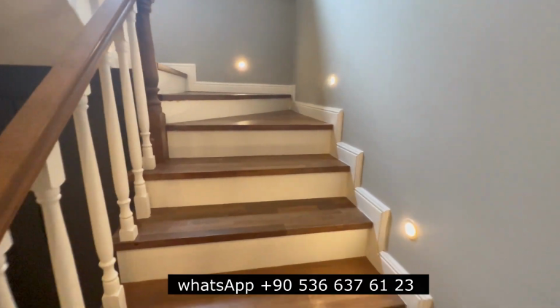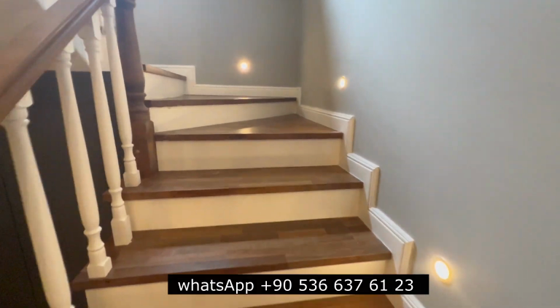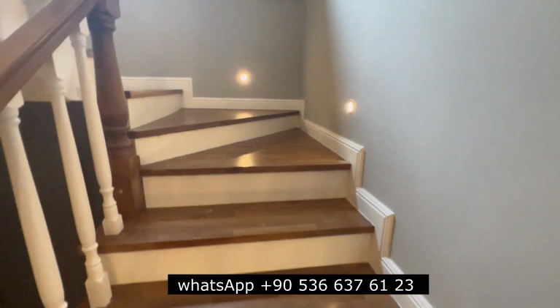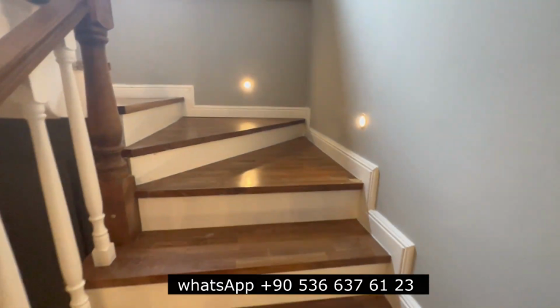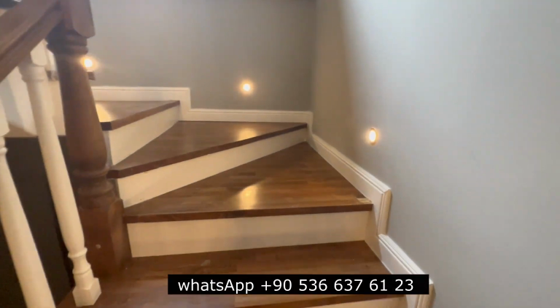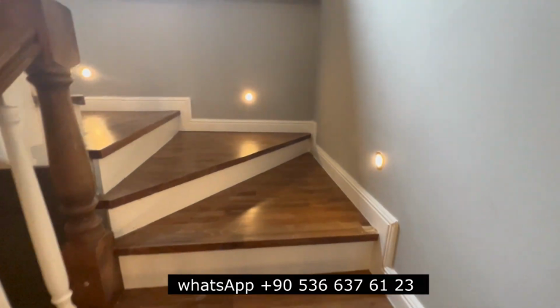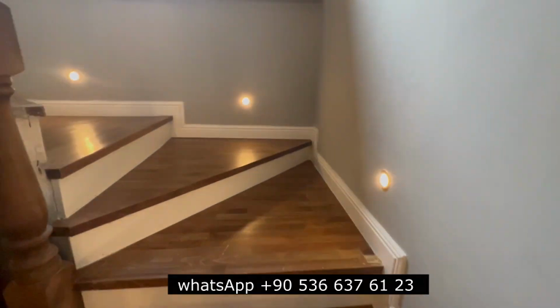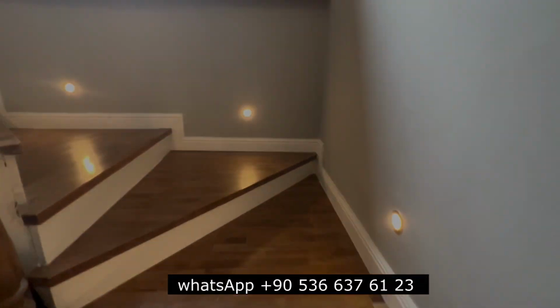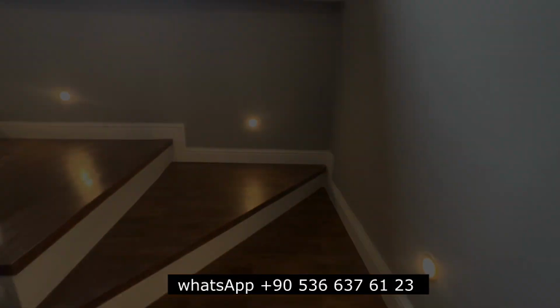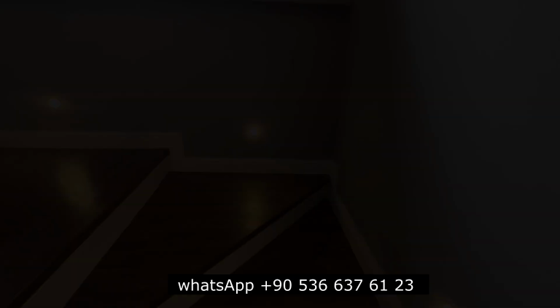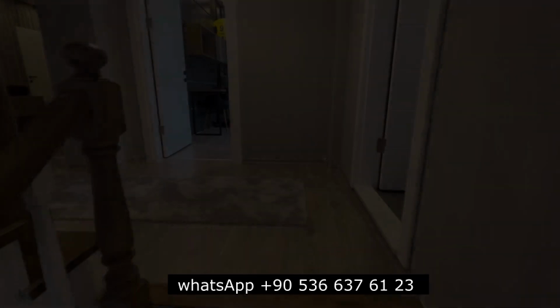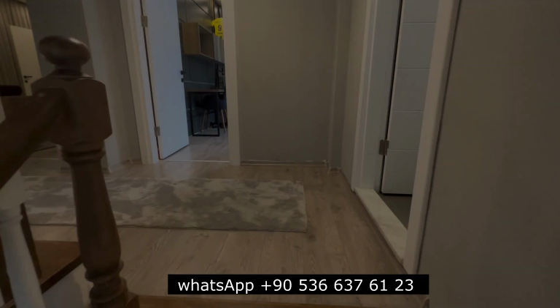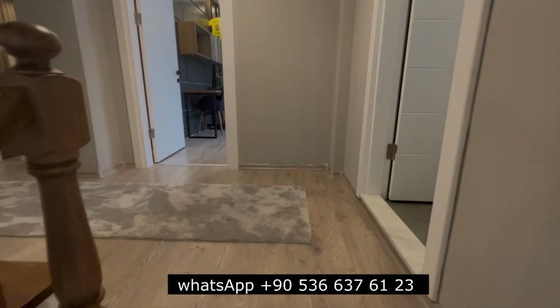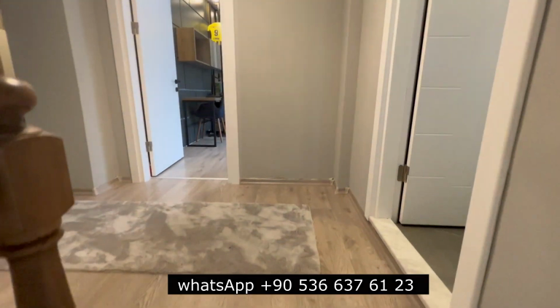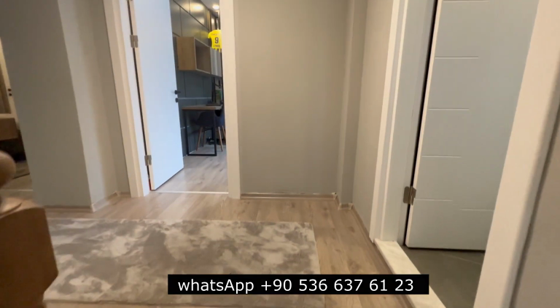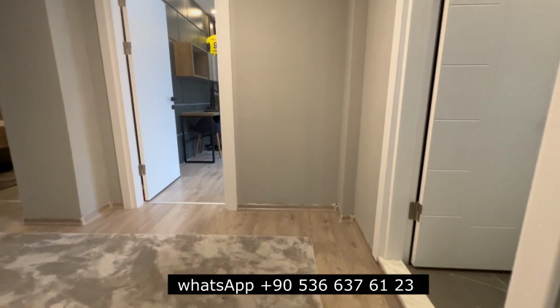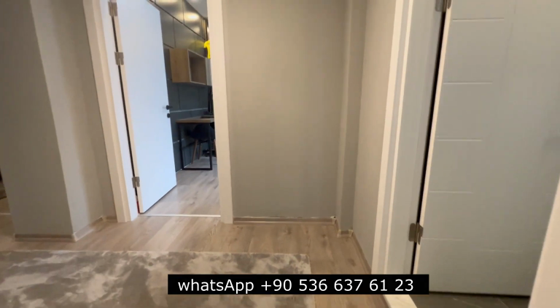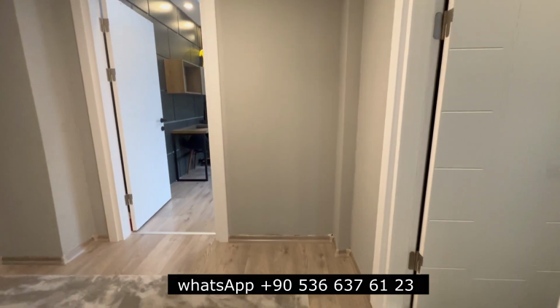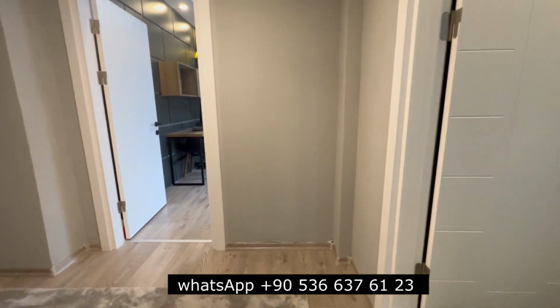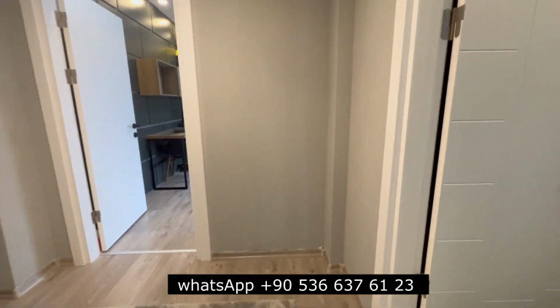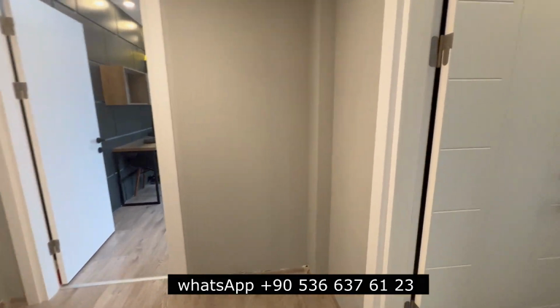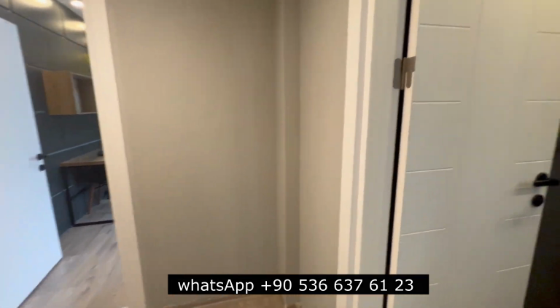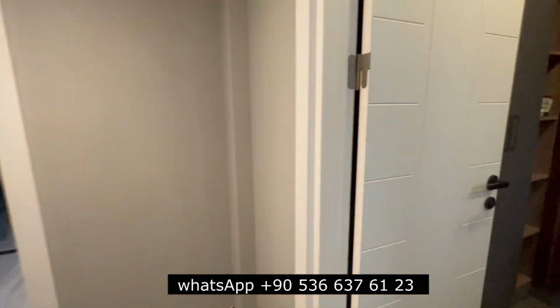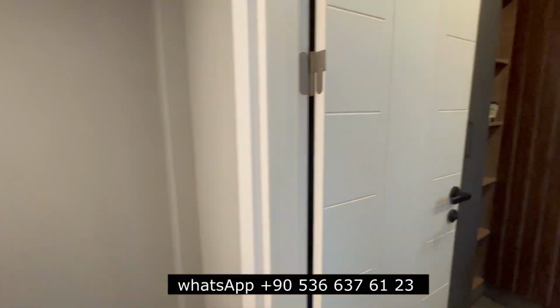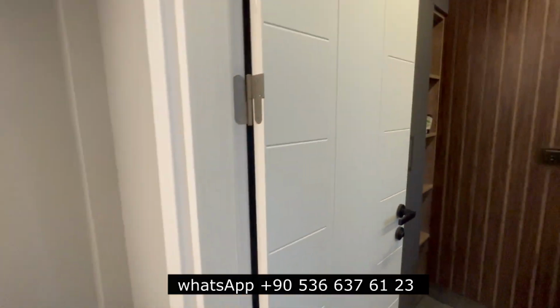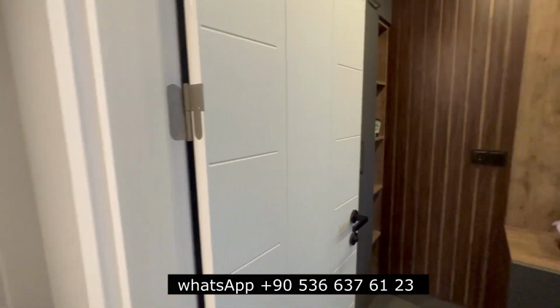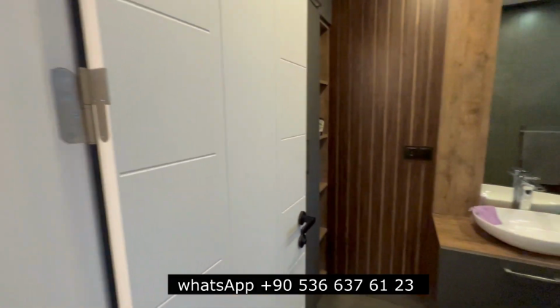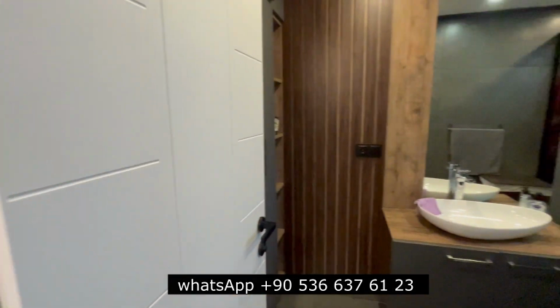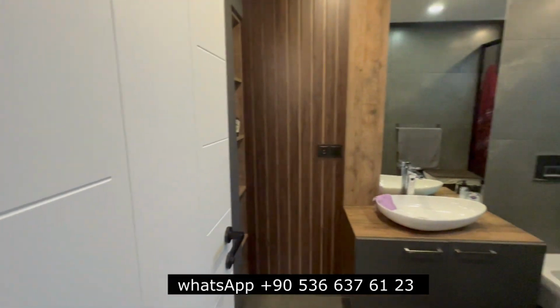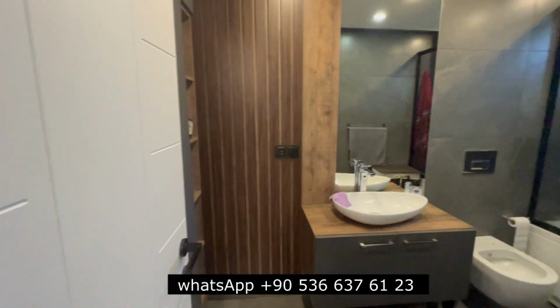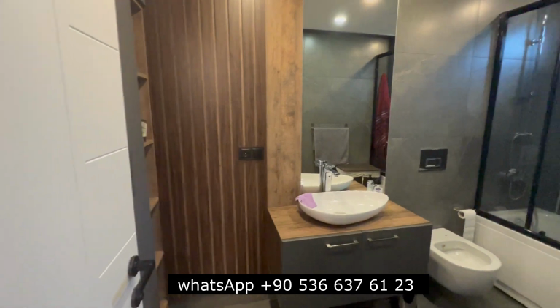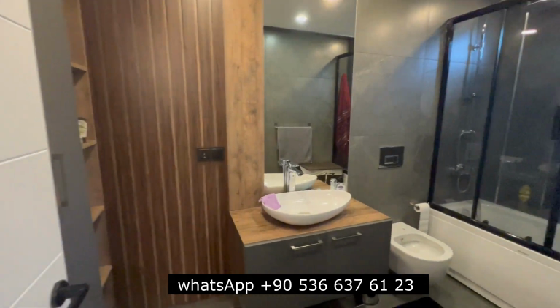Going to the second floor. Here is the second floor. As you enter, there is an amazing bathroom.